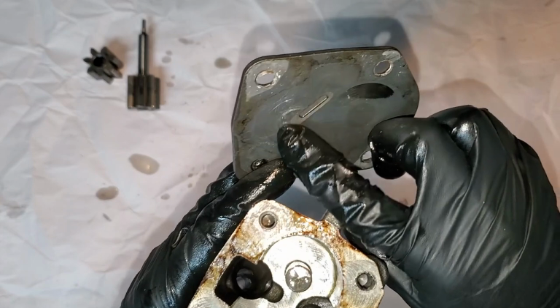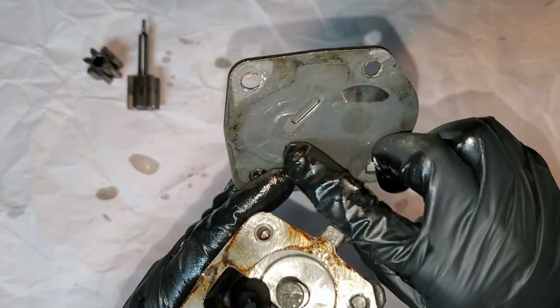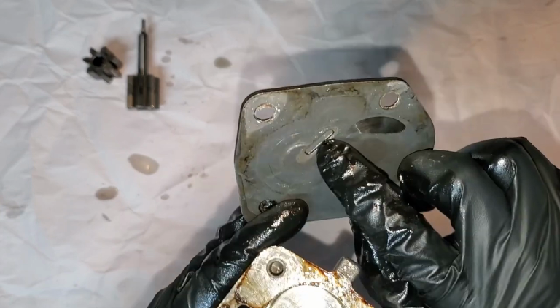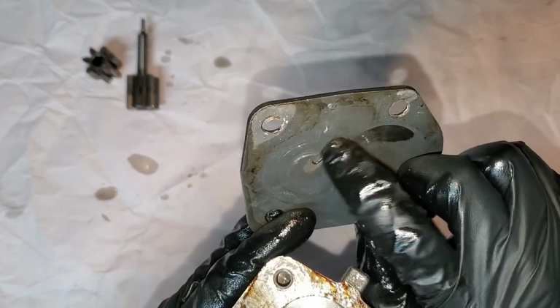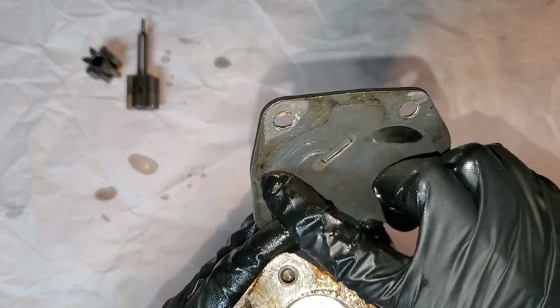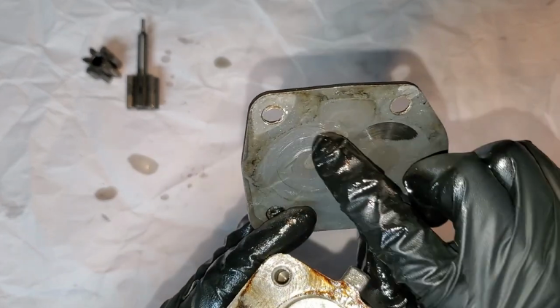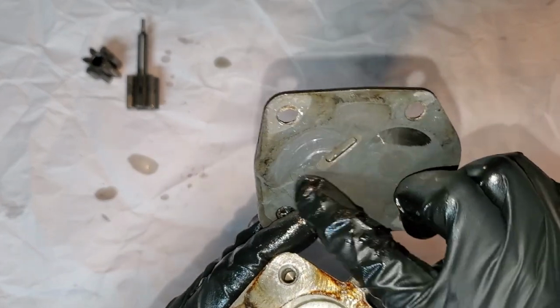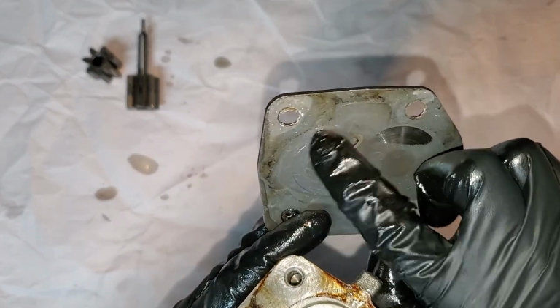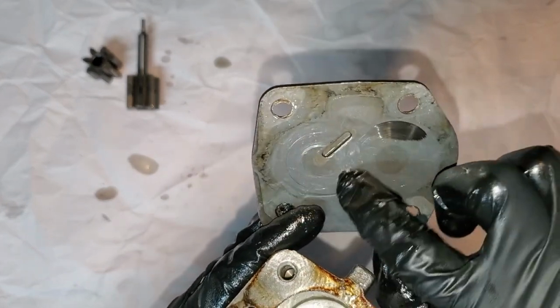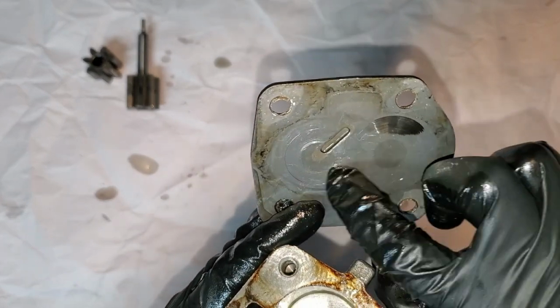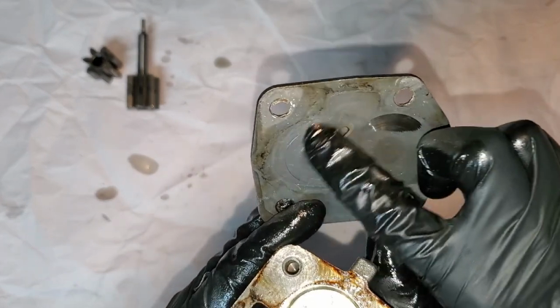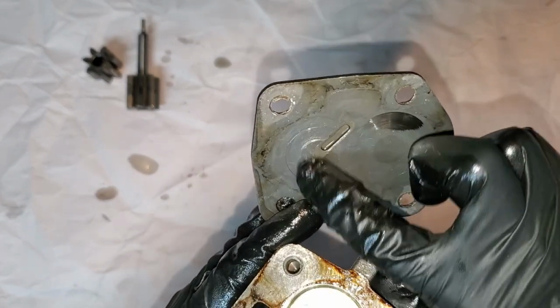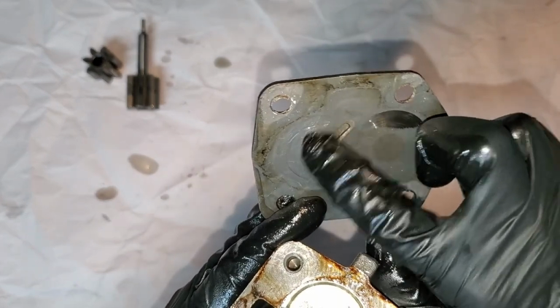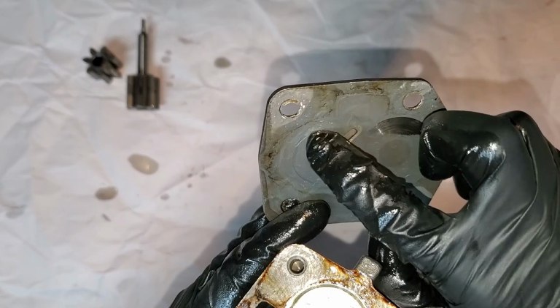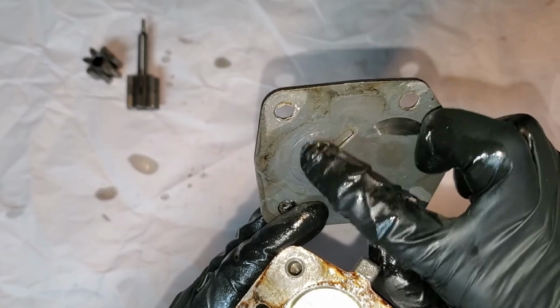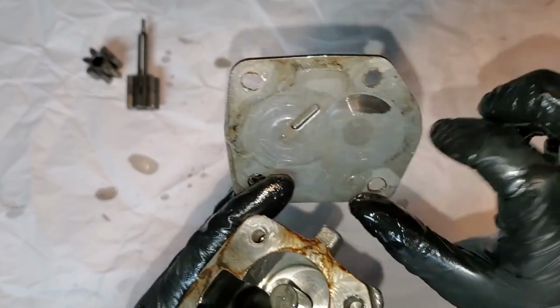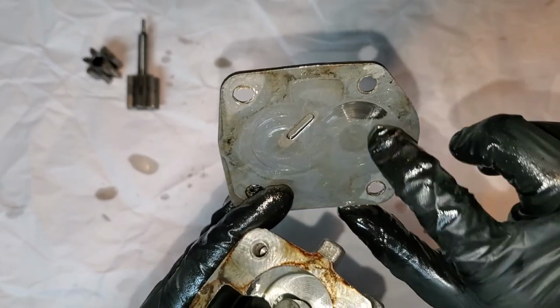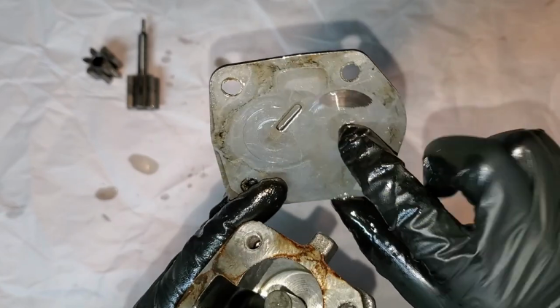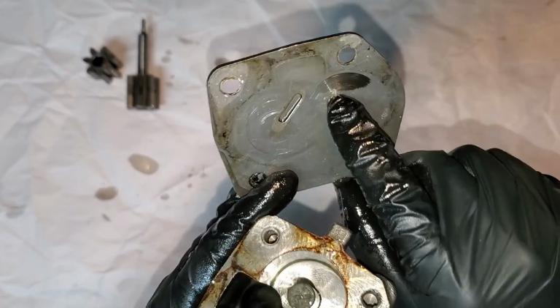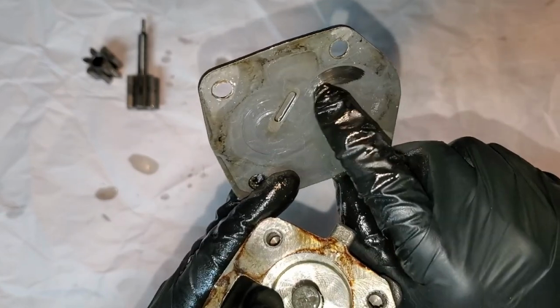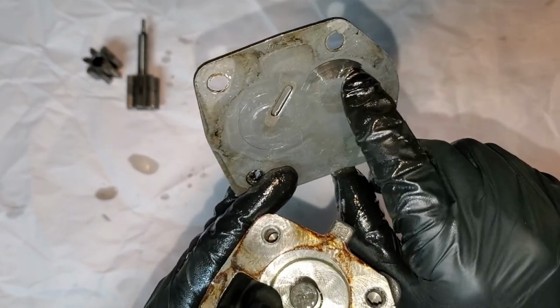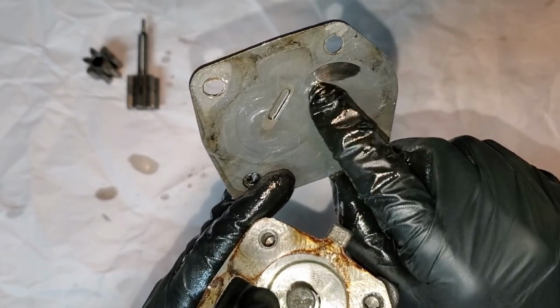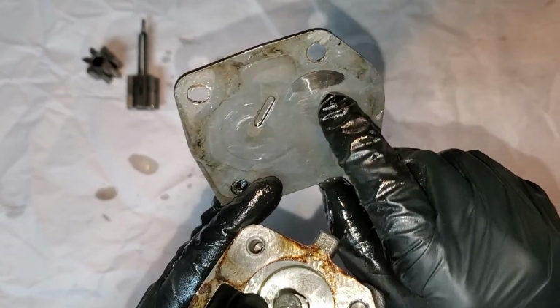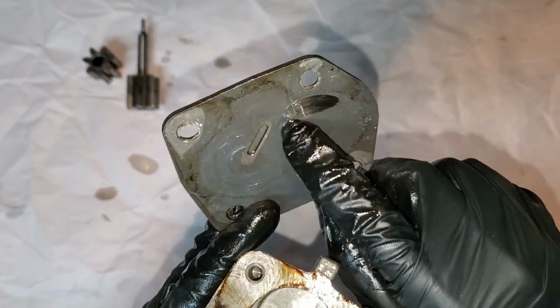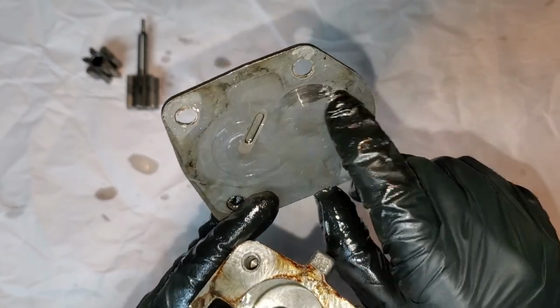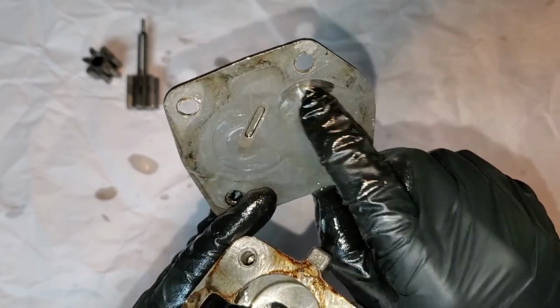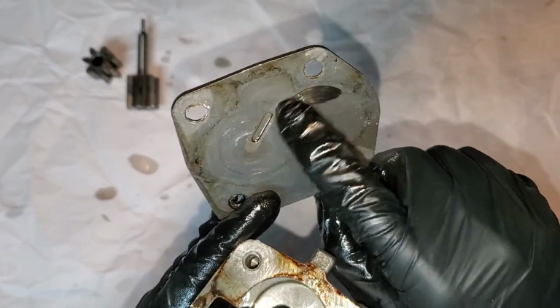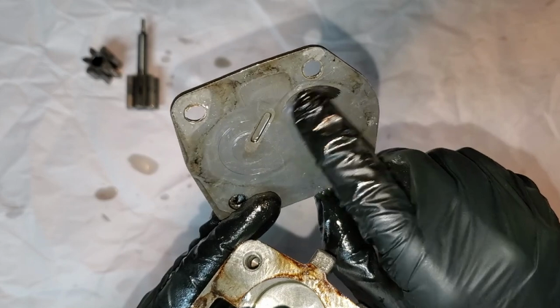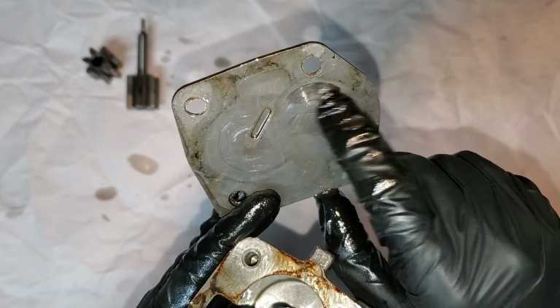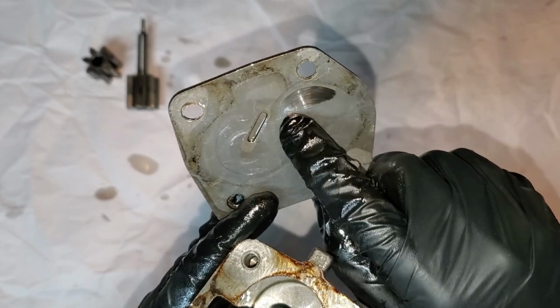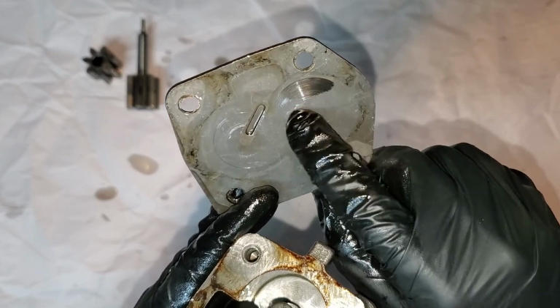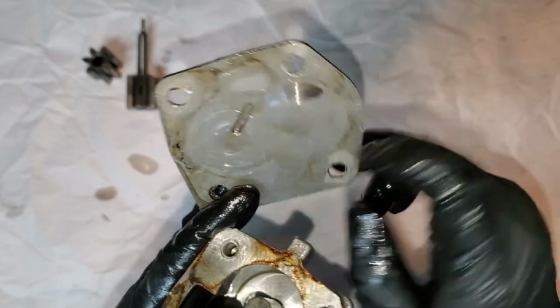I can see a ring that looks like it was wearing on the plate, or maybe even galling. And especially that shiny spot — look at that. That's interesting.